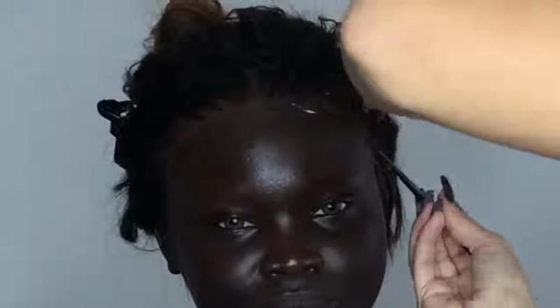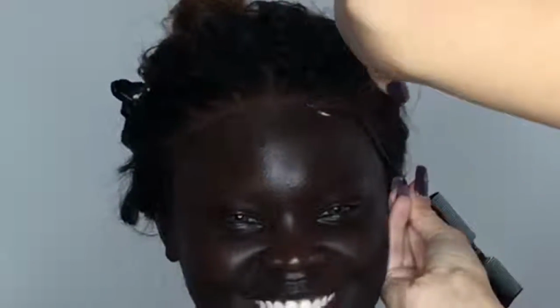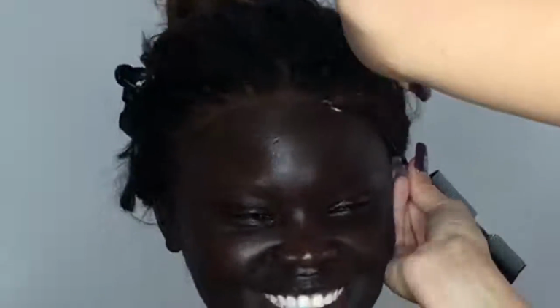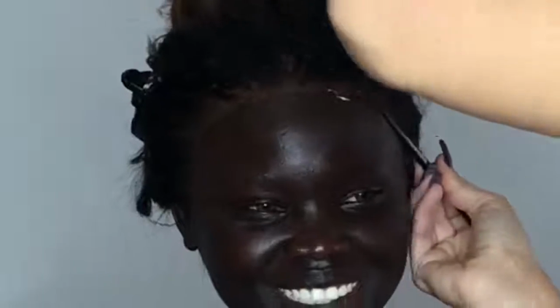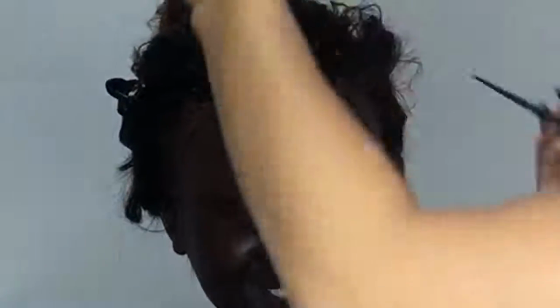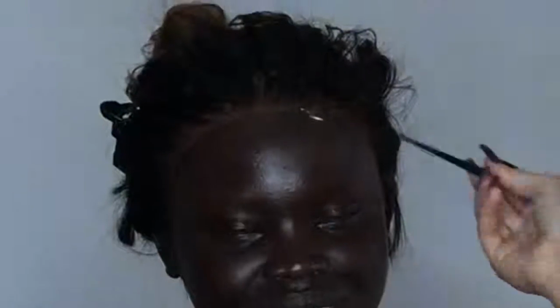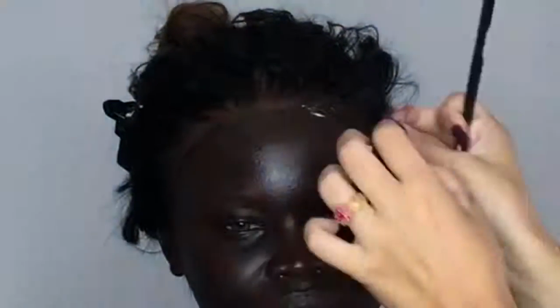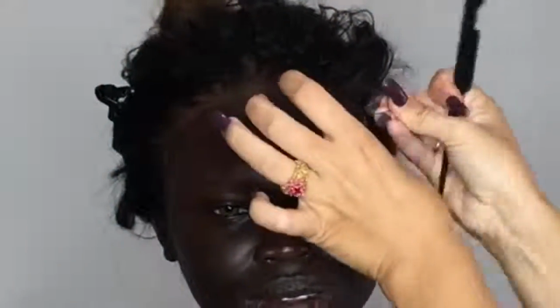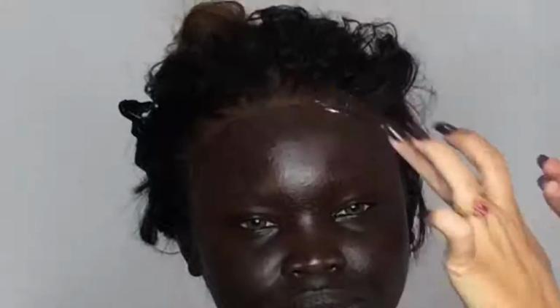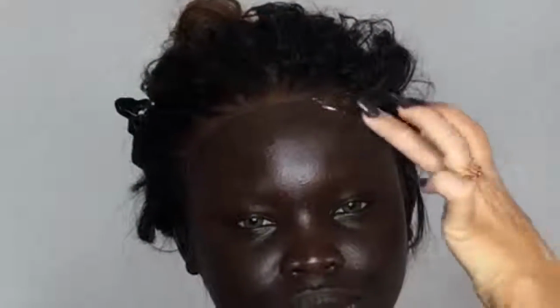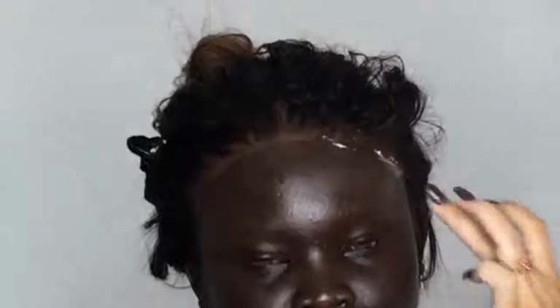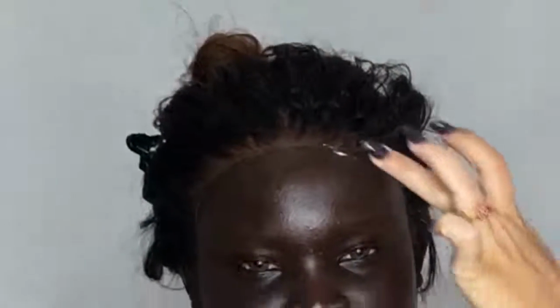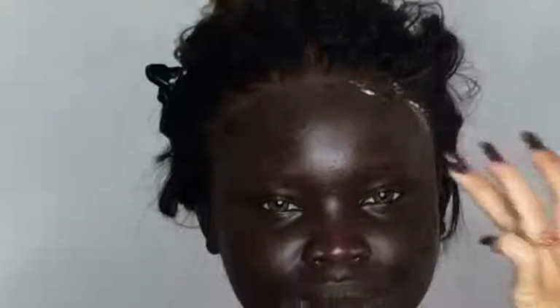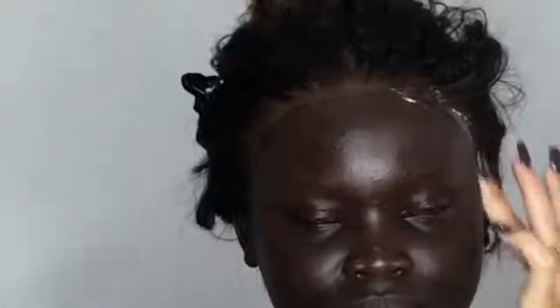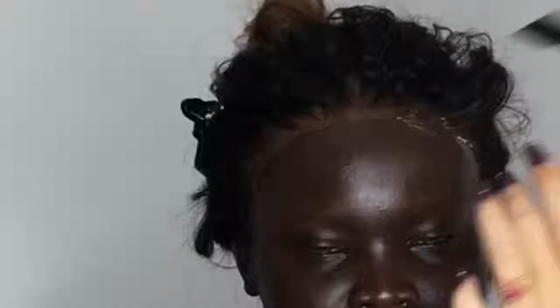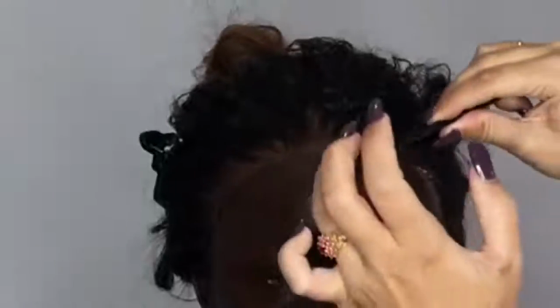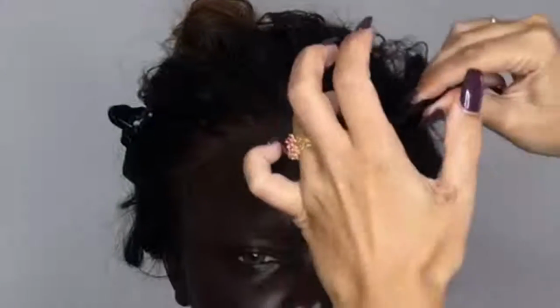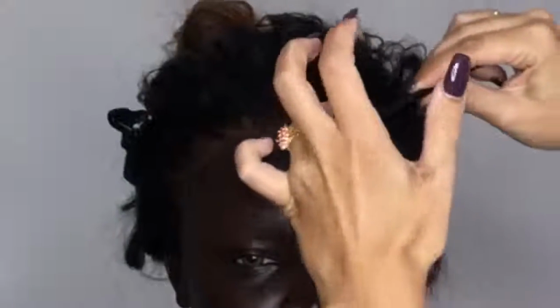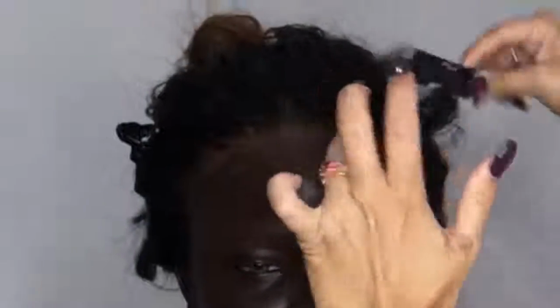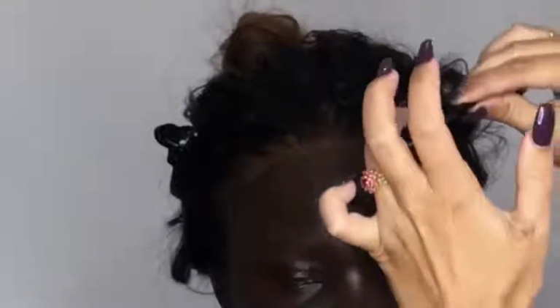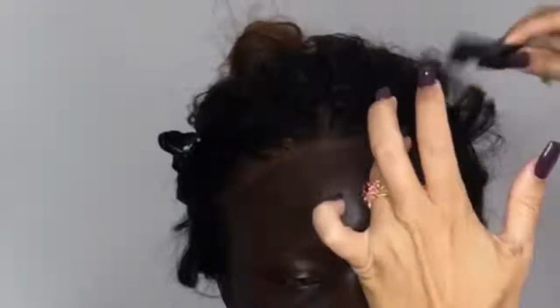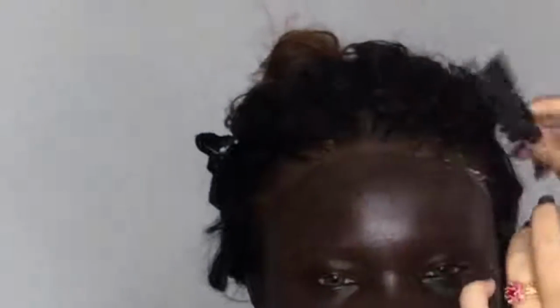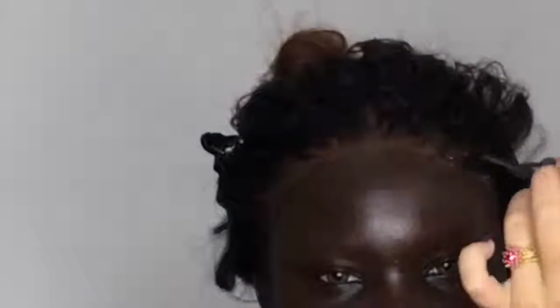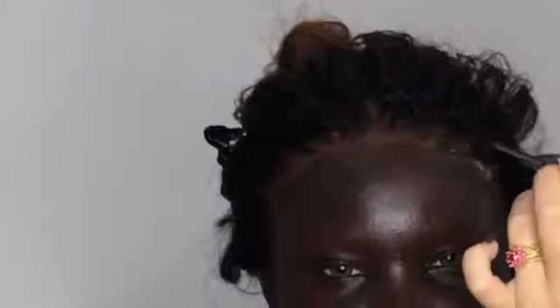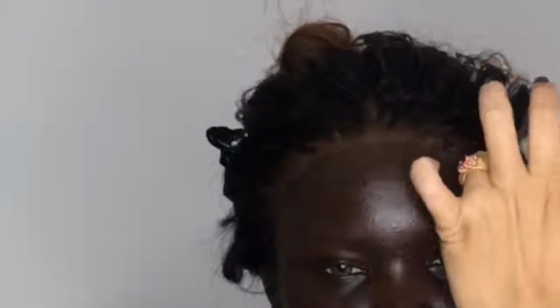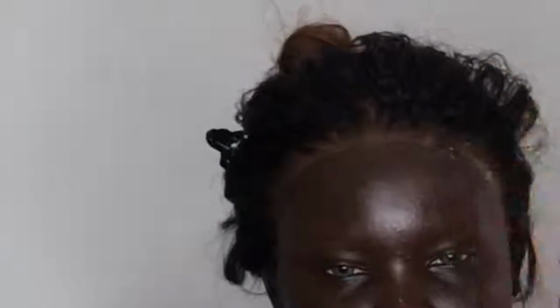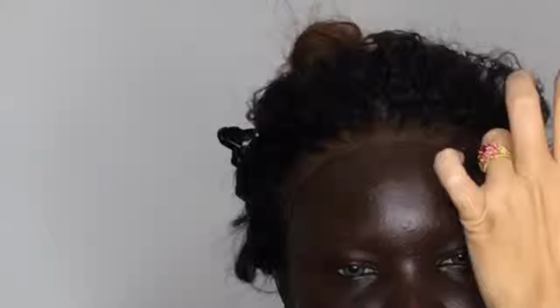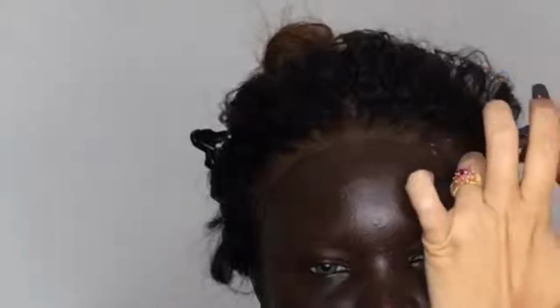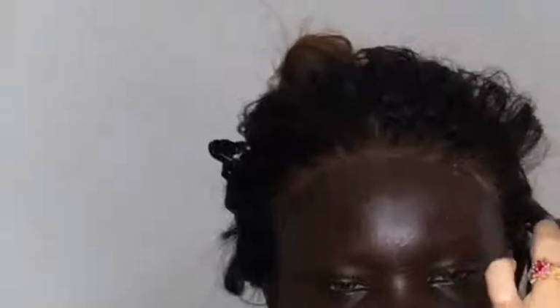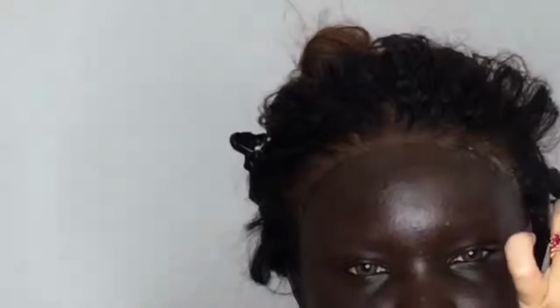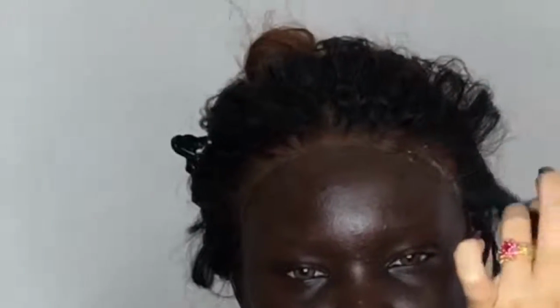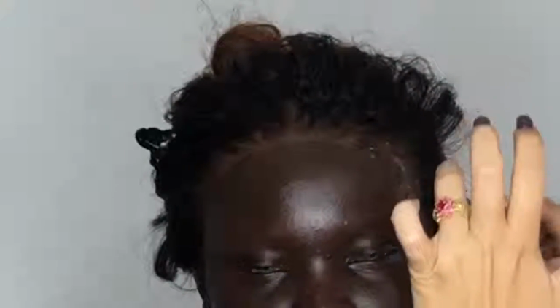I'm applying the gel and then just using my comb — you can use an eyebrow brush or a toothbrush — to set the baby hairs how you like. The wig comes with baby hairs, you just need to set them down however you like. So the front's done.